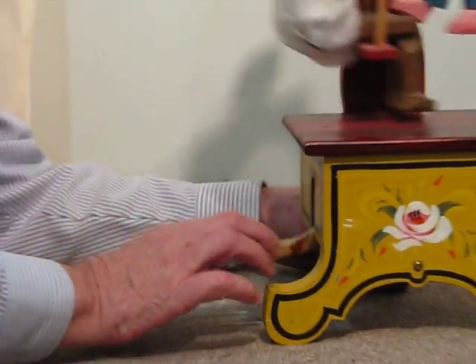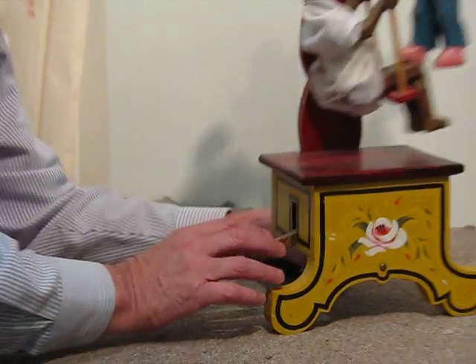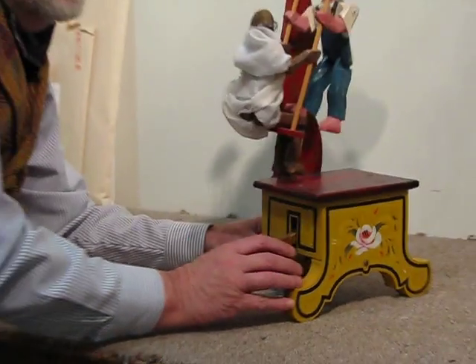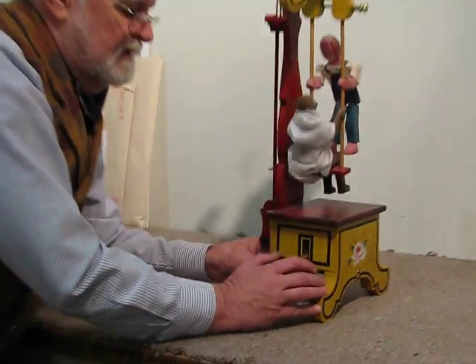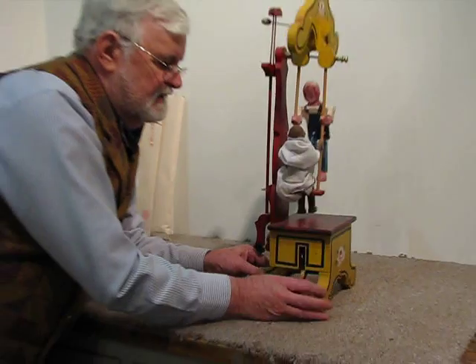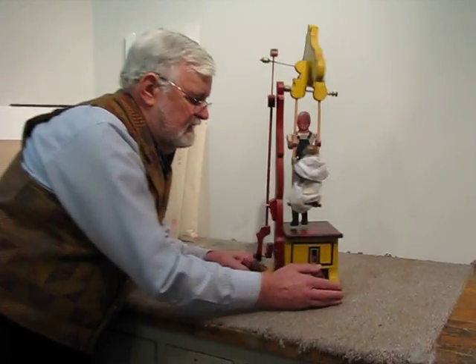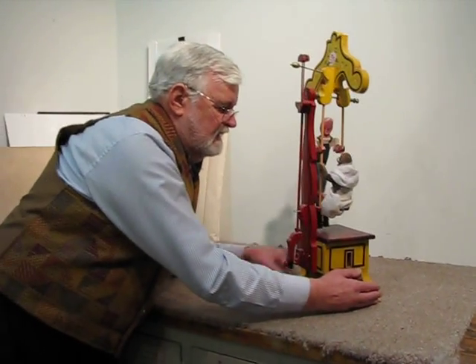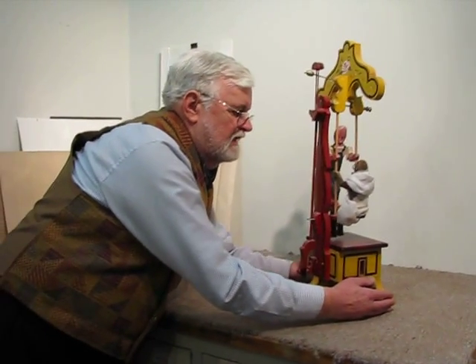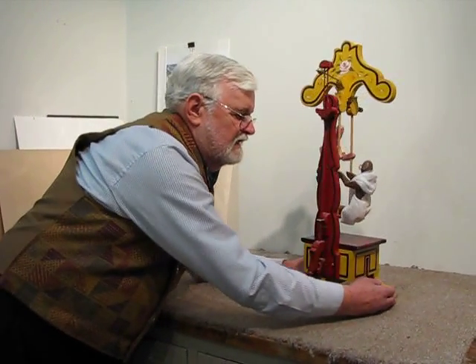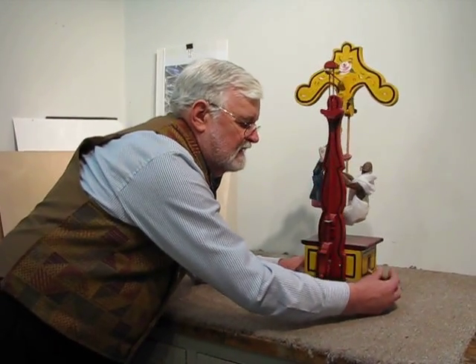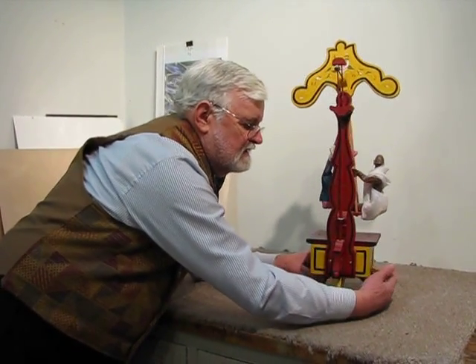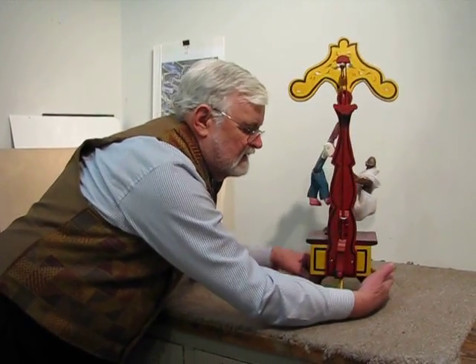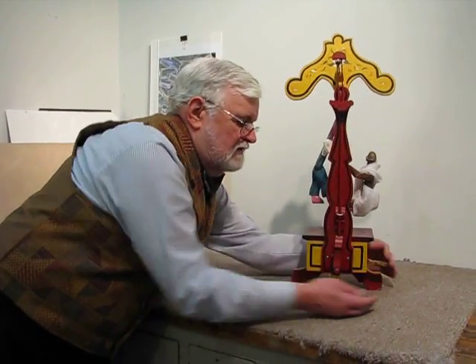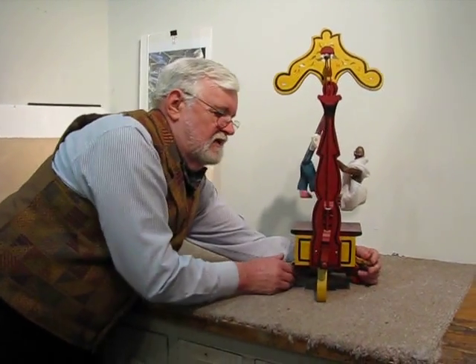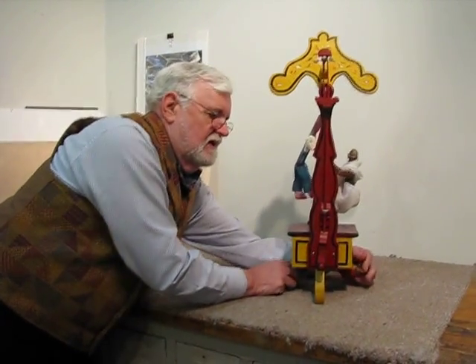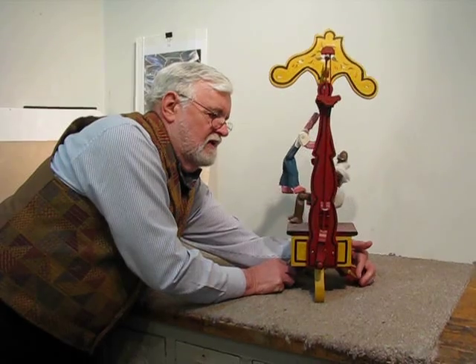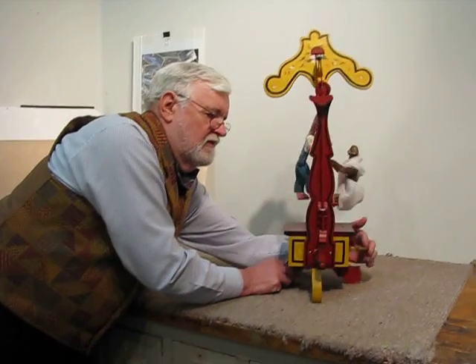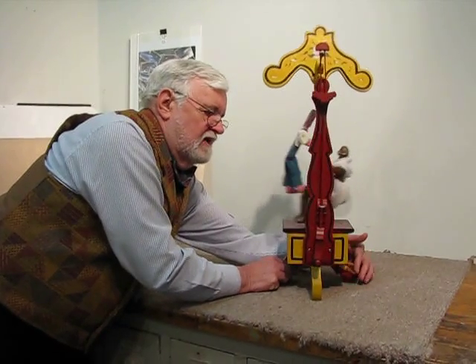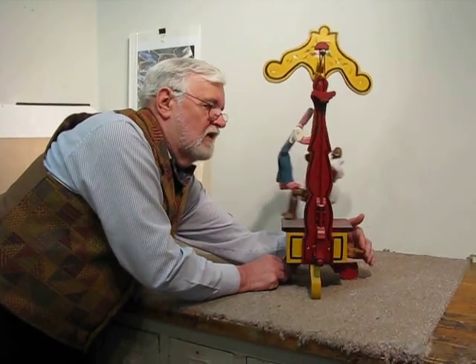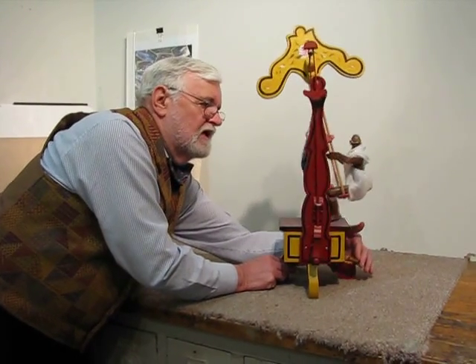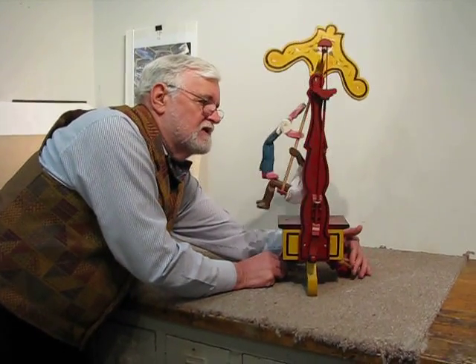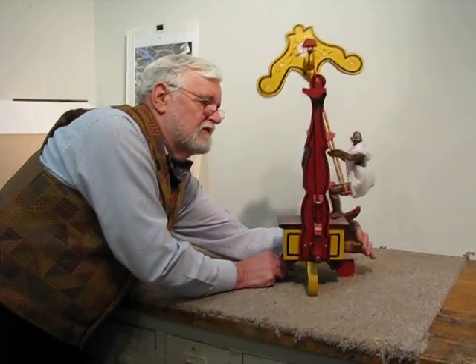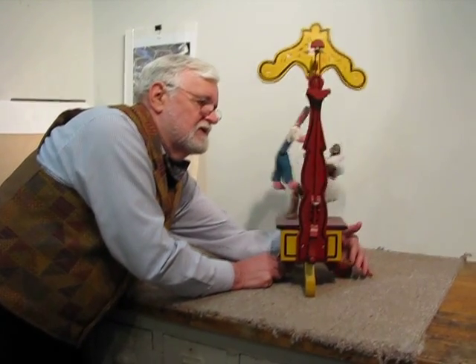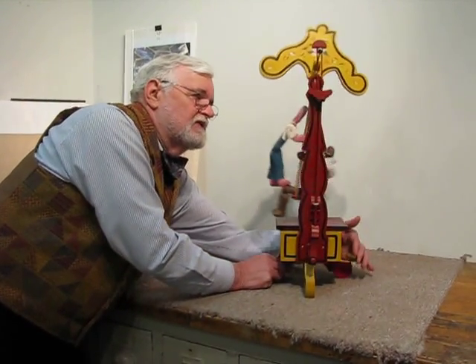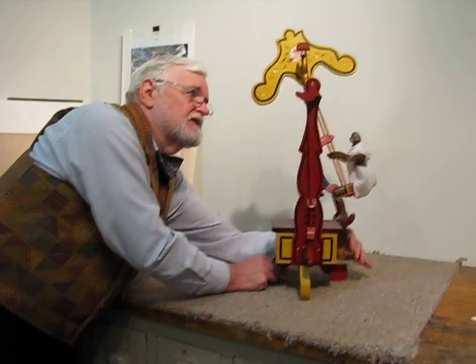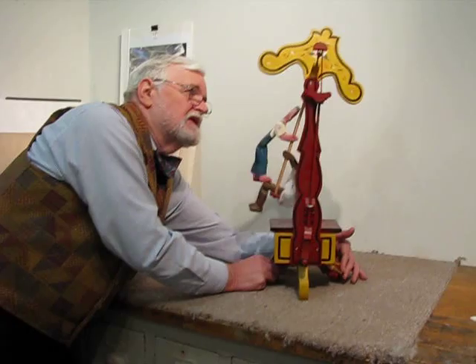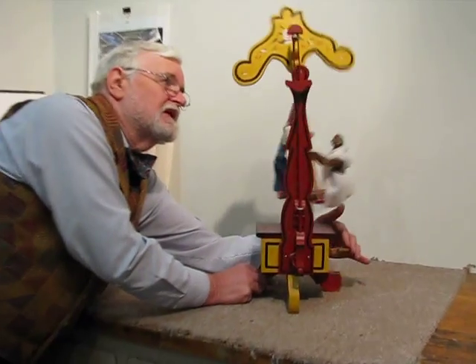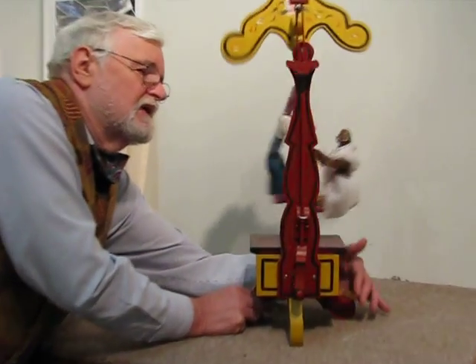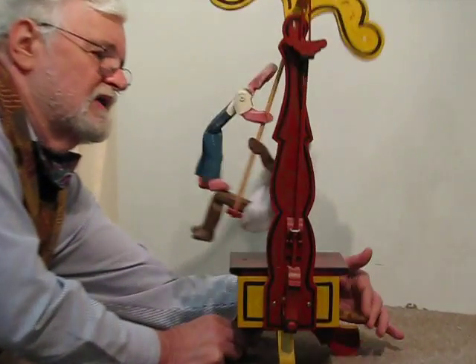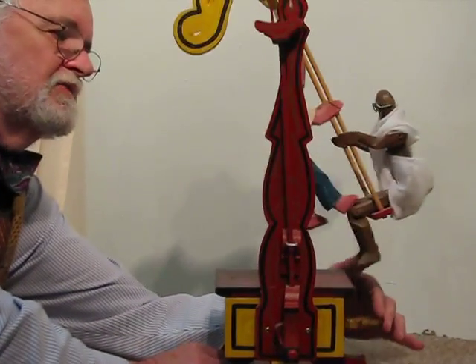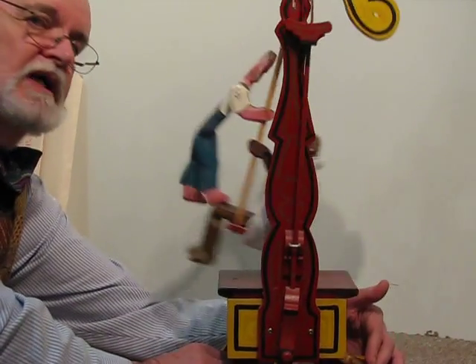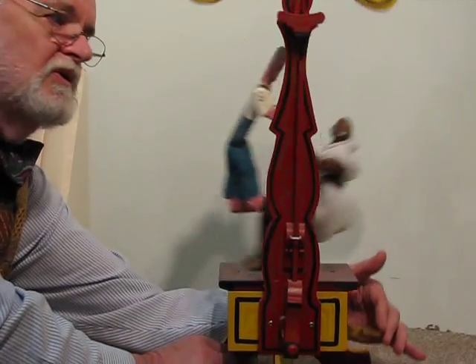You'll find plans for this in my latest book called Making Whirligigs, Folk Toys and Whimsies, published by Stackpole Books.